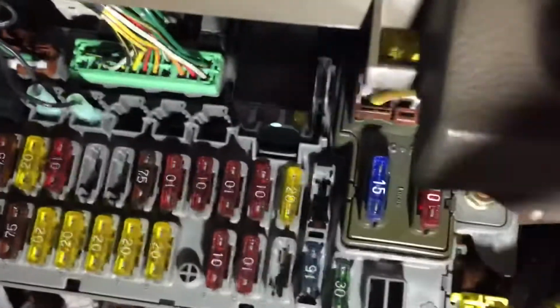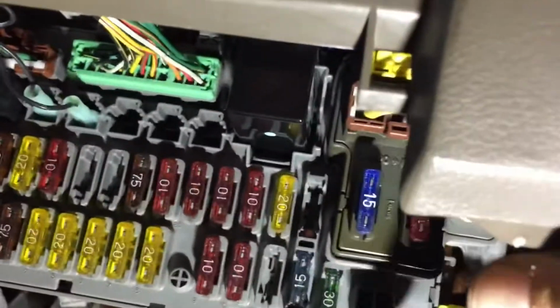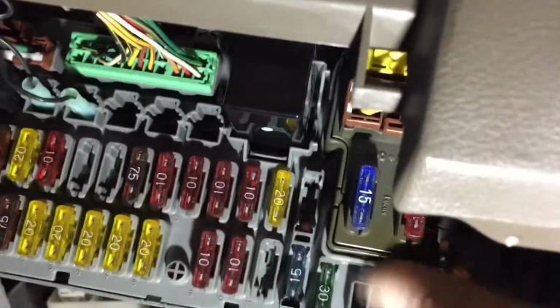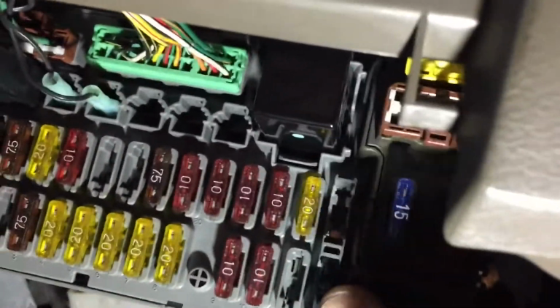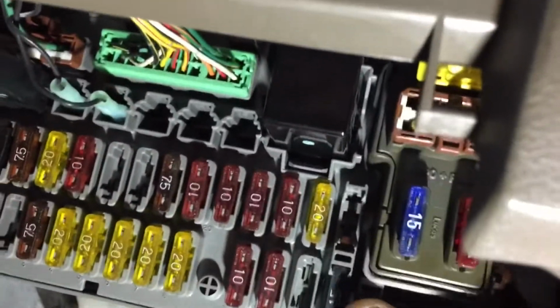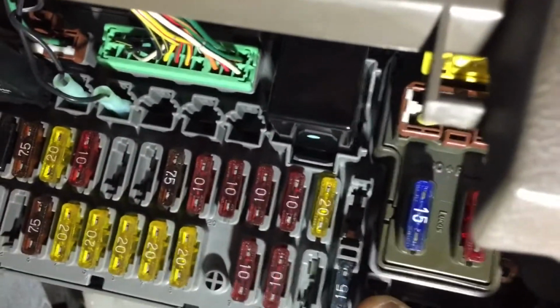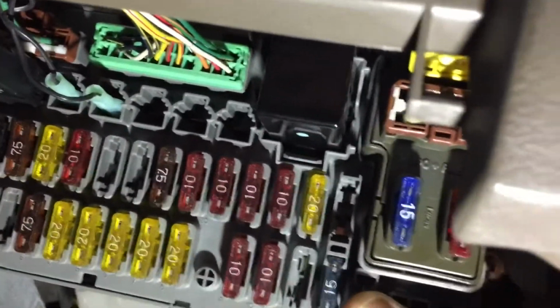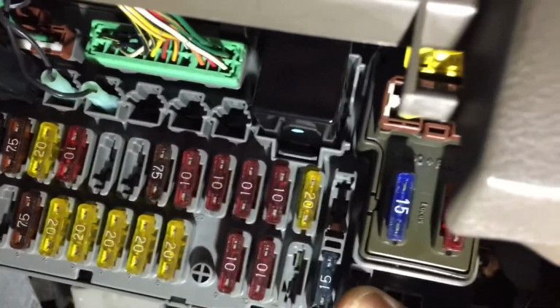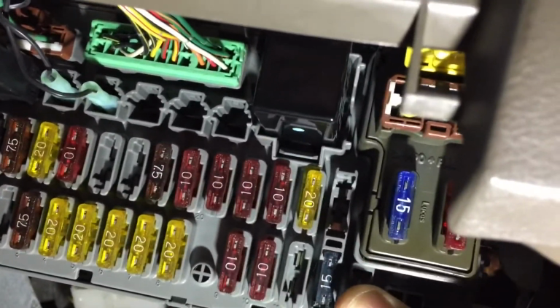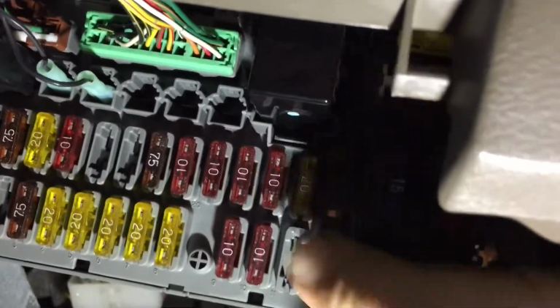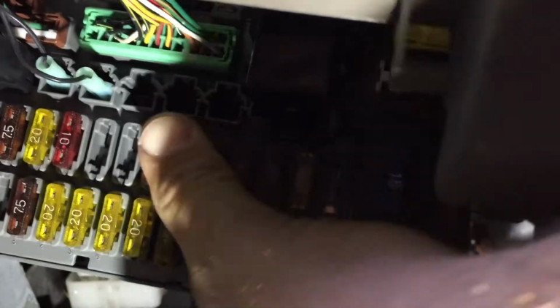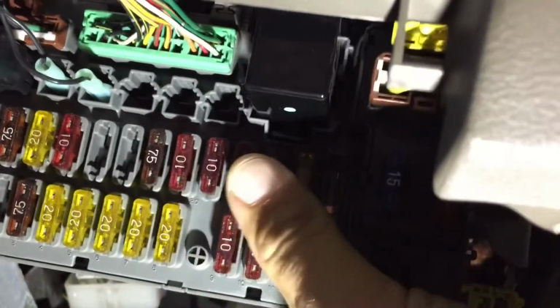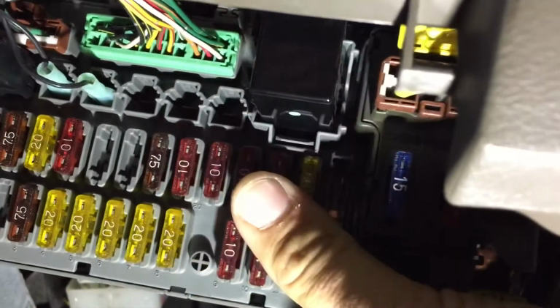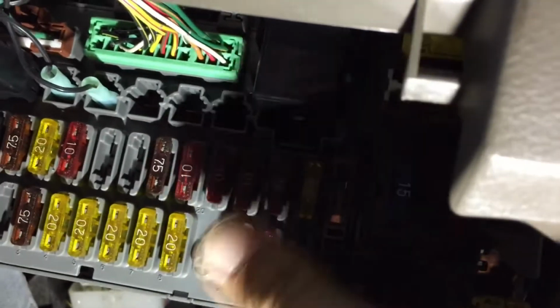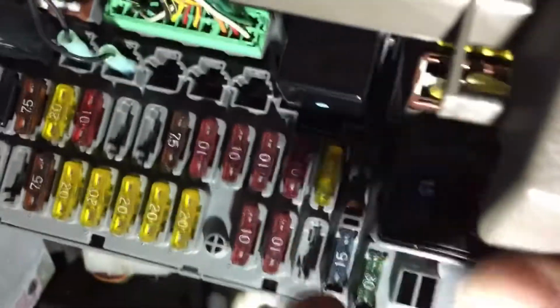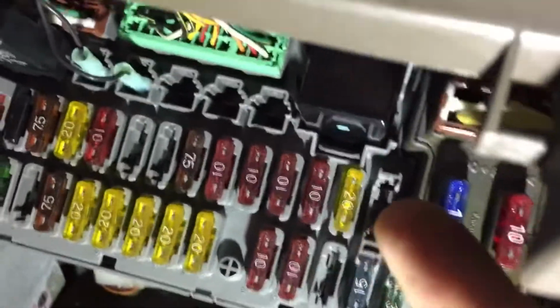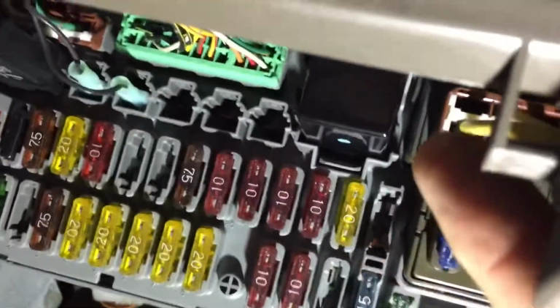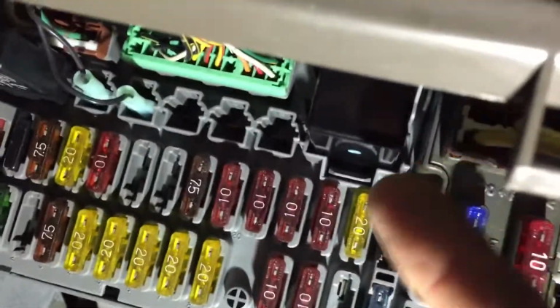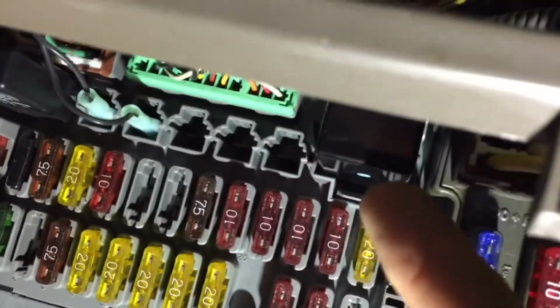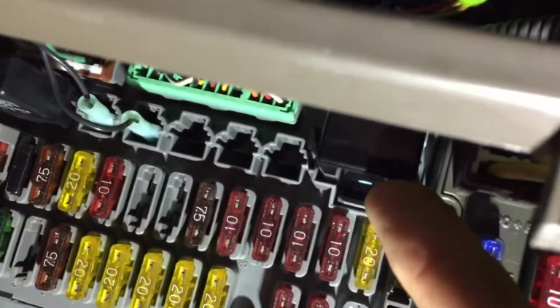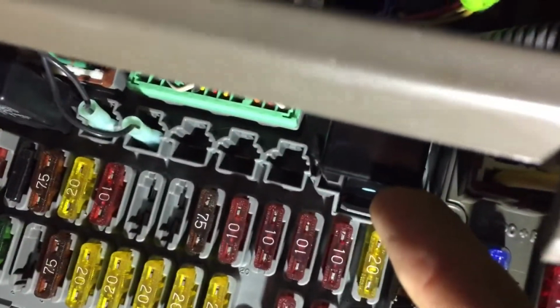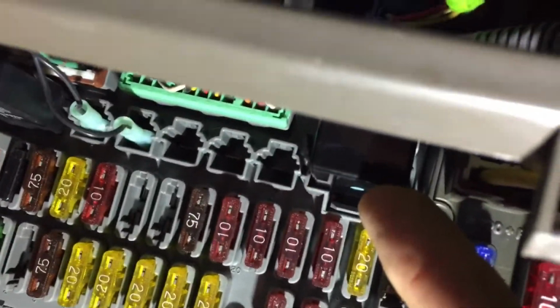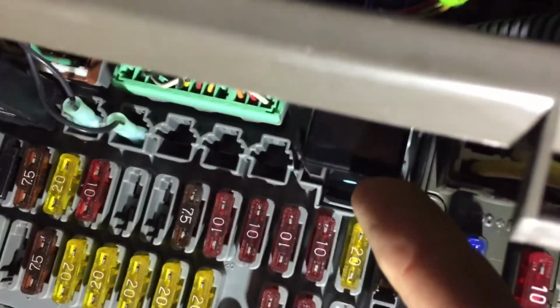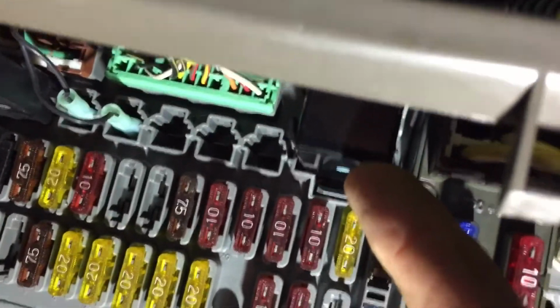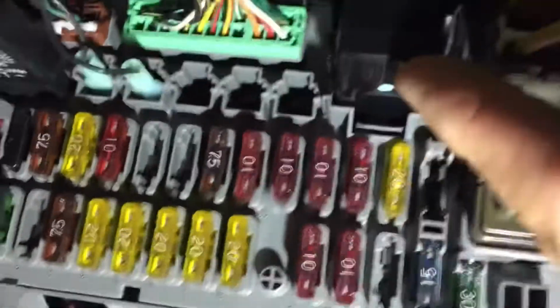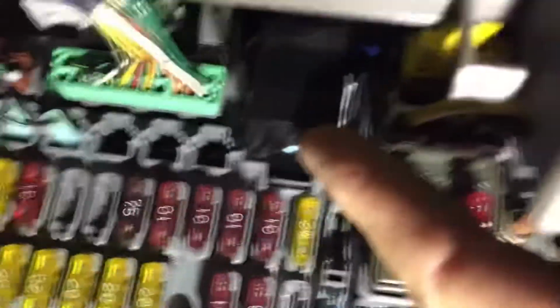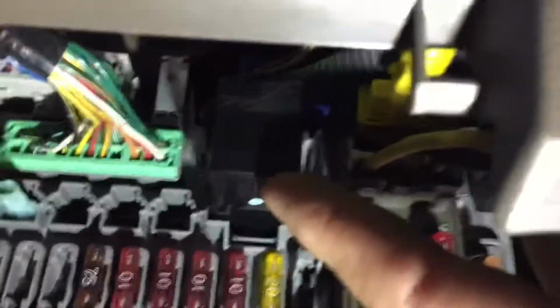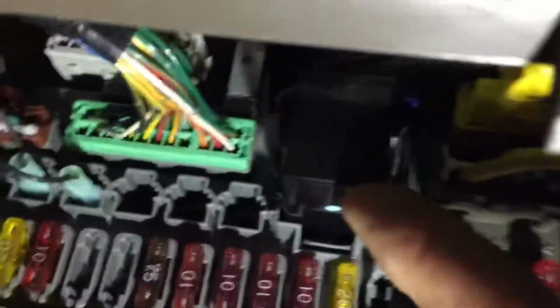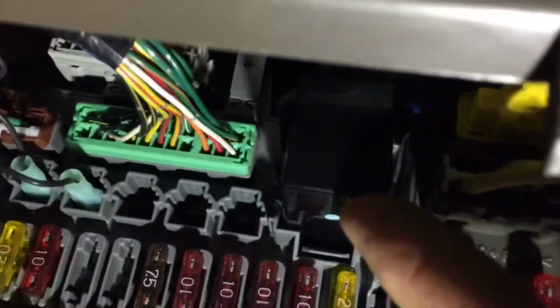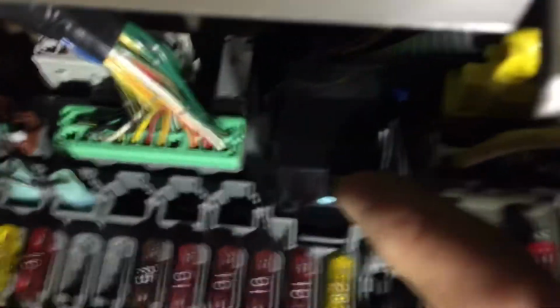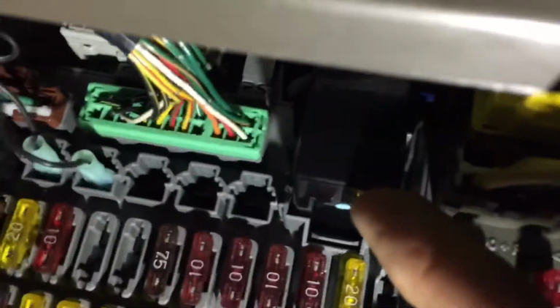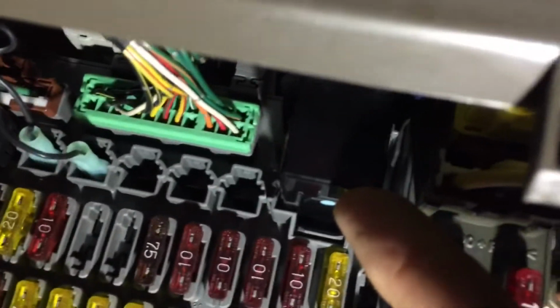So this is your fuse box up underneath the dash. This relay right here is your turn signal relay right there.